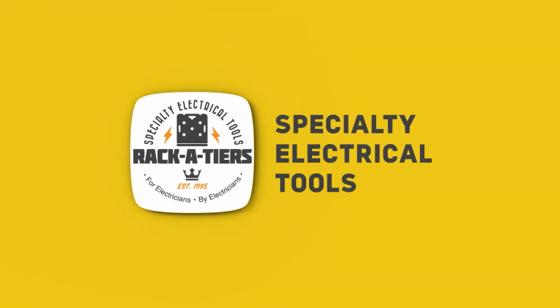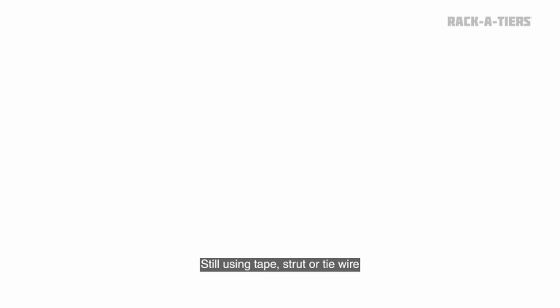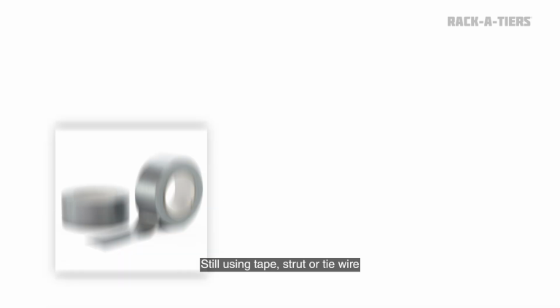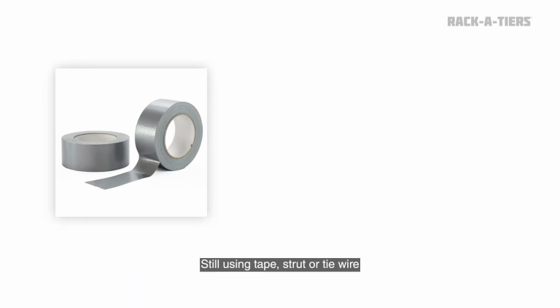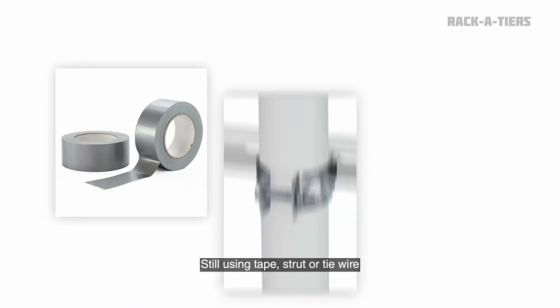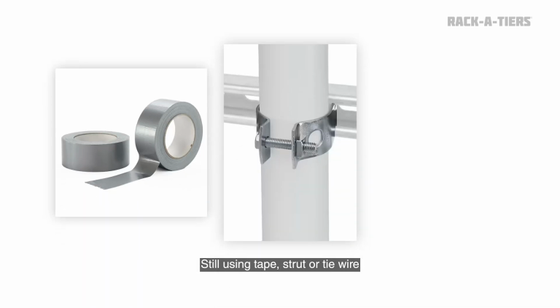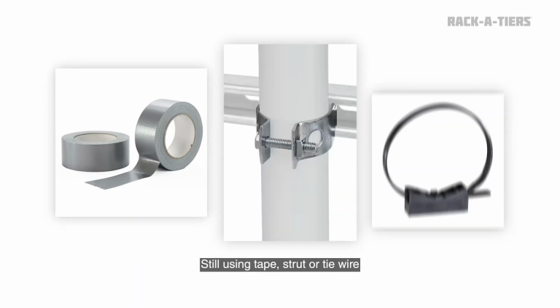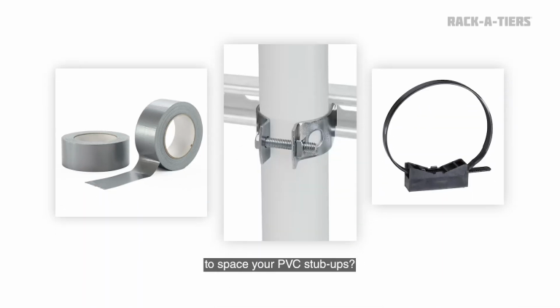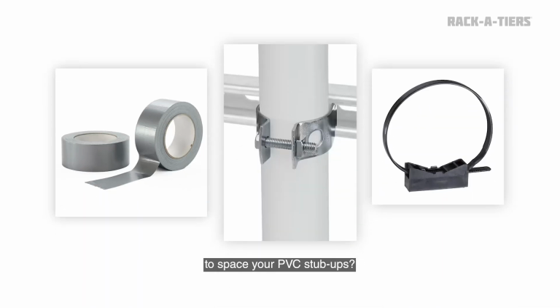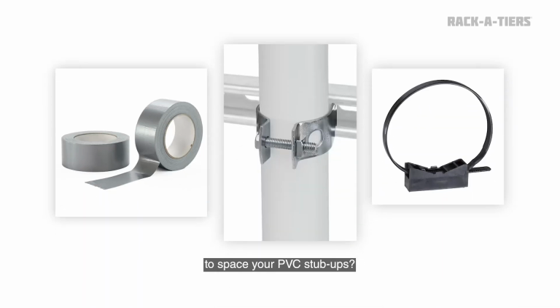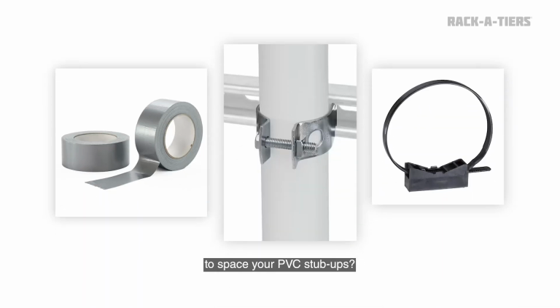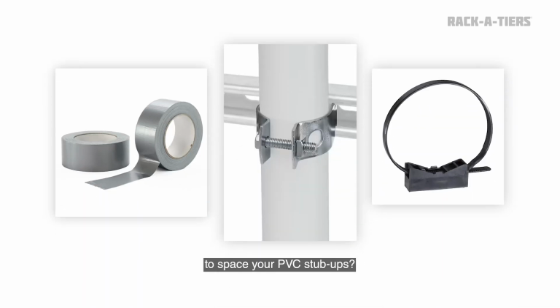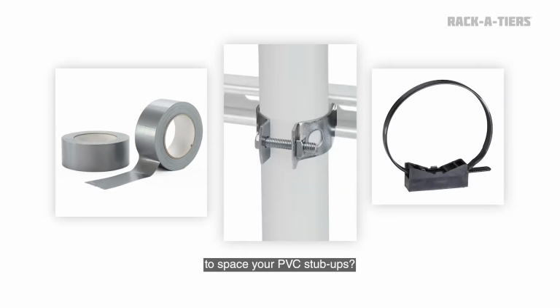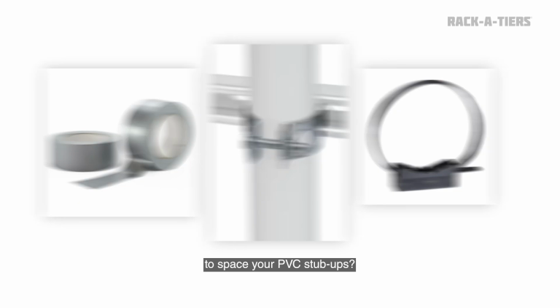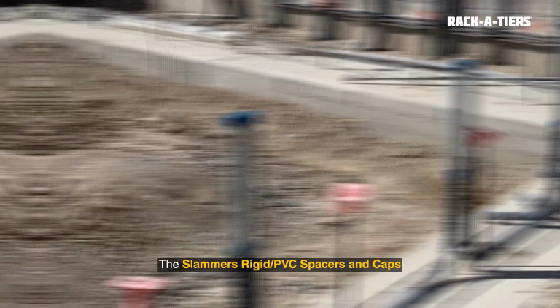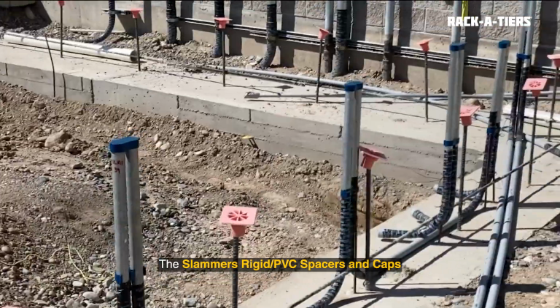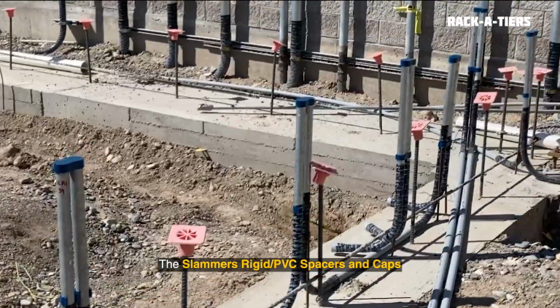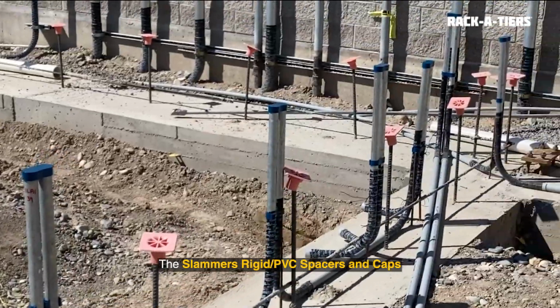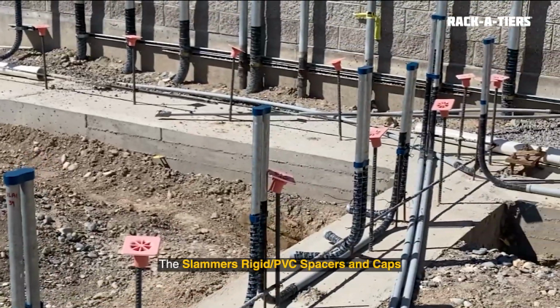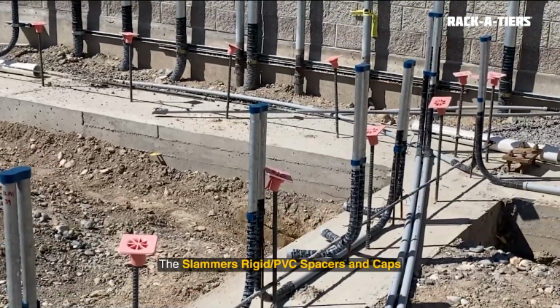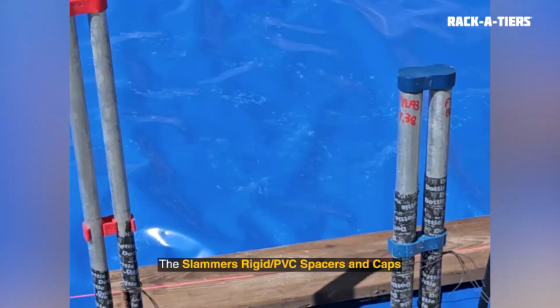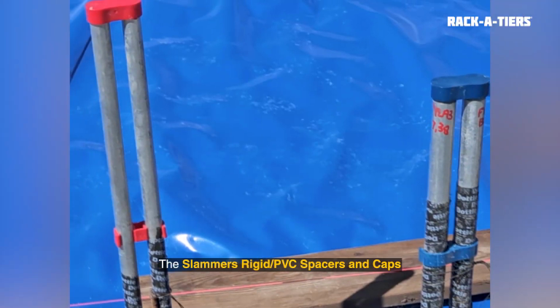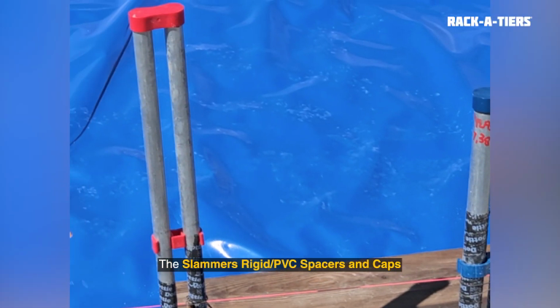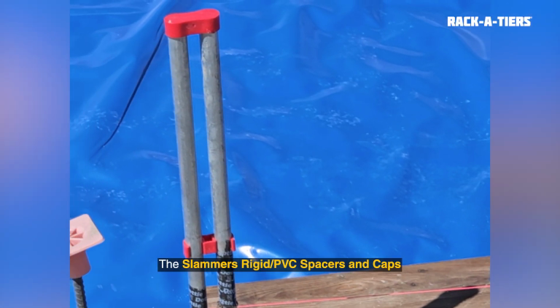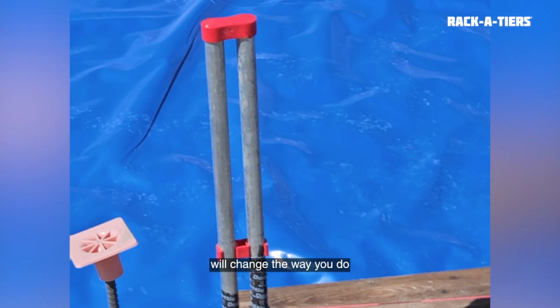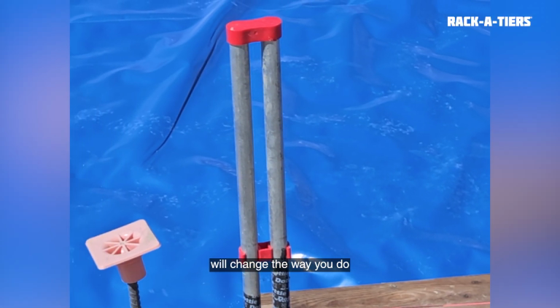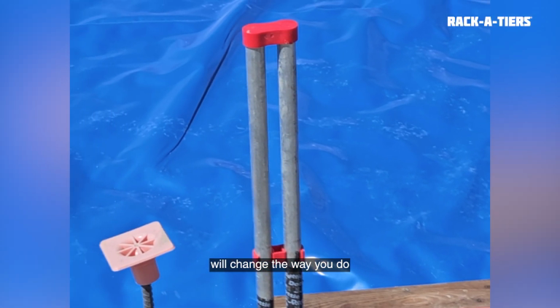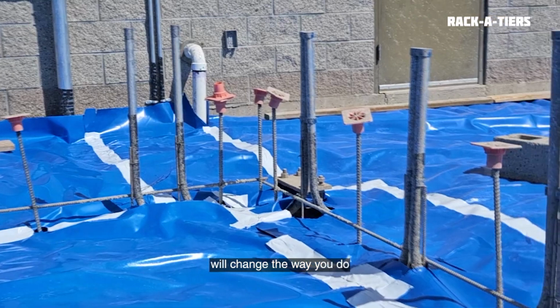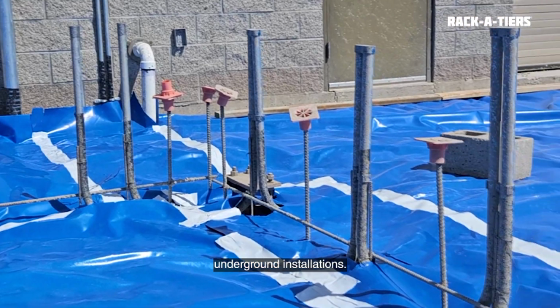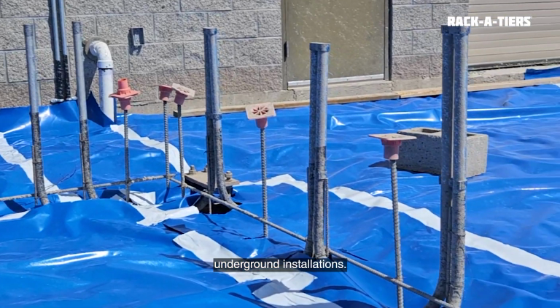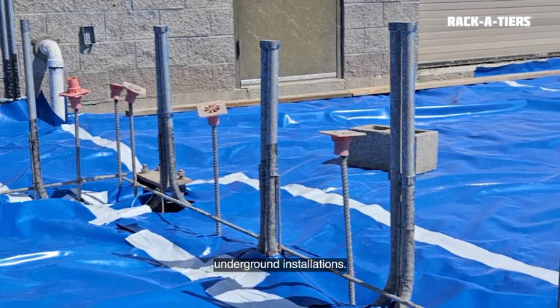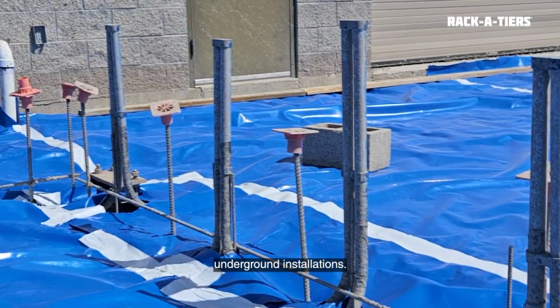Still using tape, strut, or tie wire to space your PVC stub ups? The Slammer's rigid or PVC spacers and caps will change the way you do underground installations.